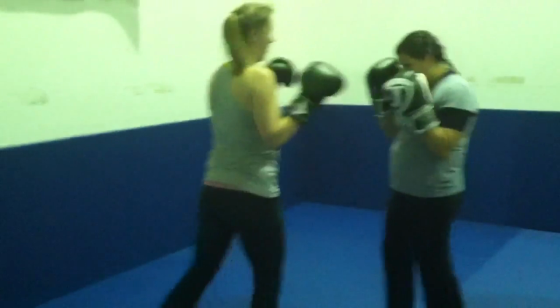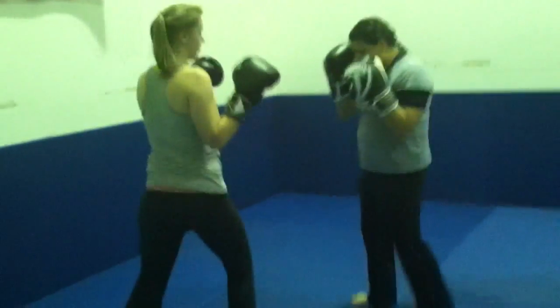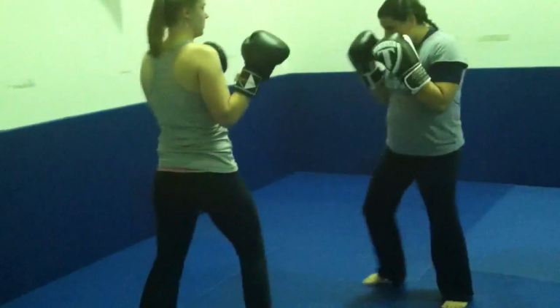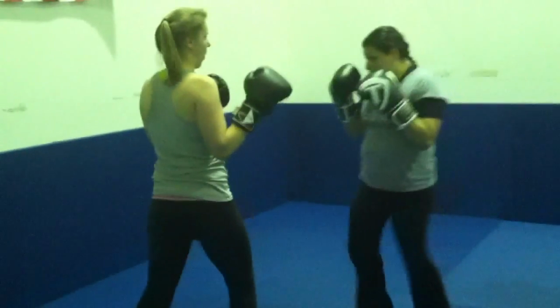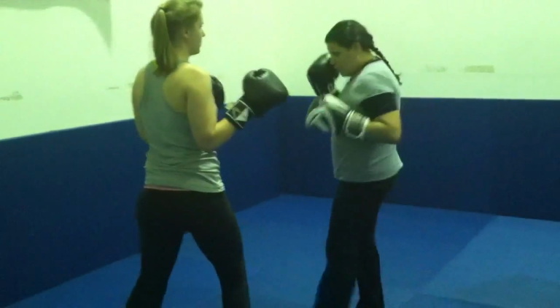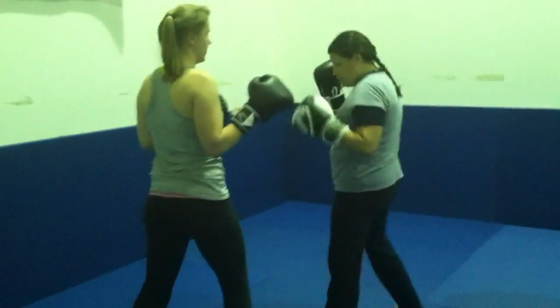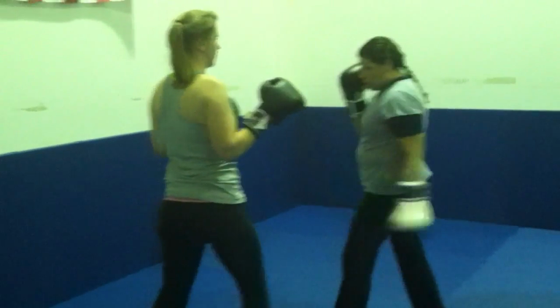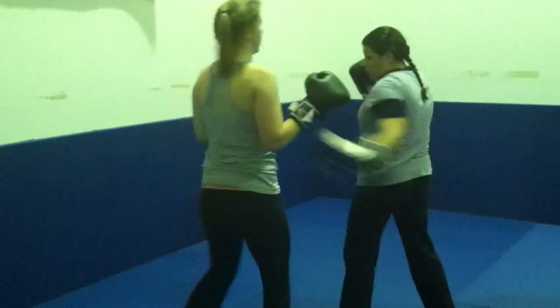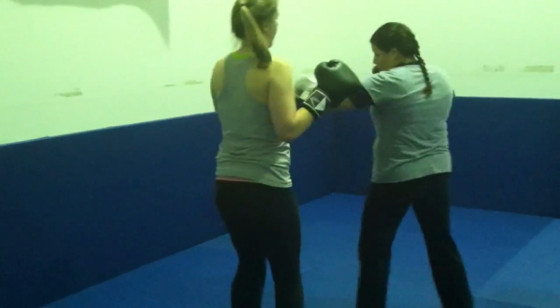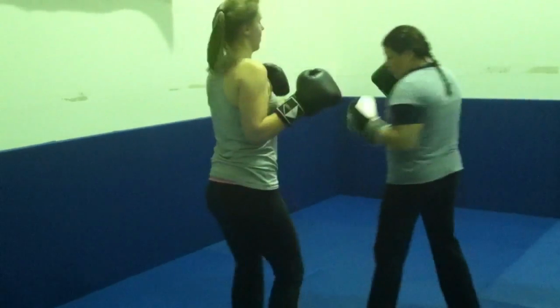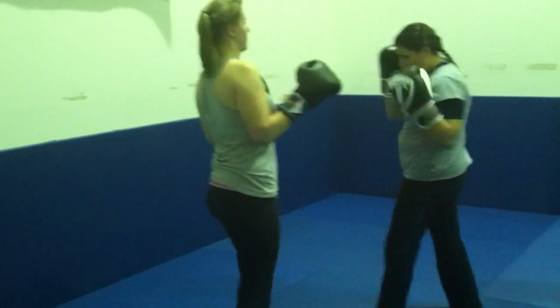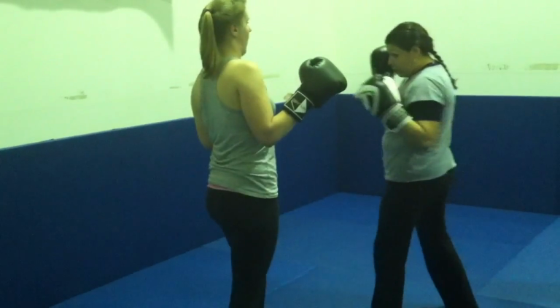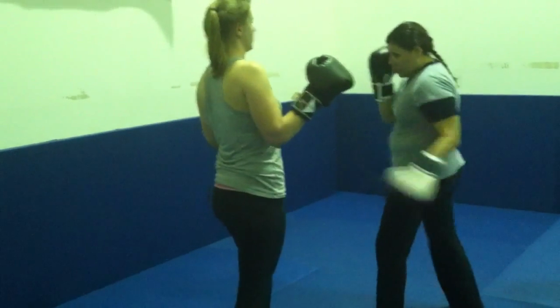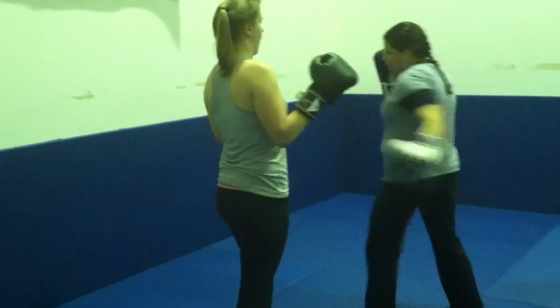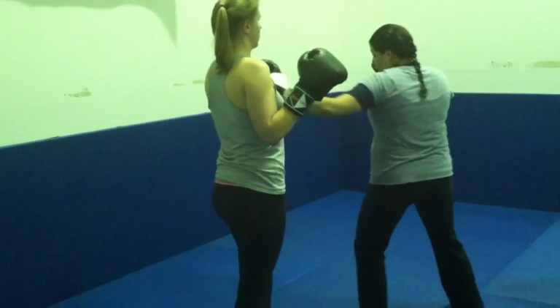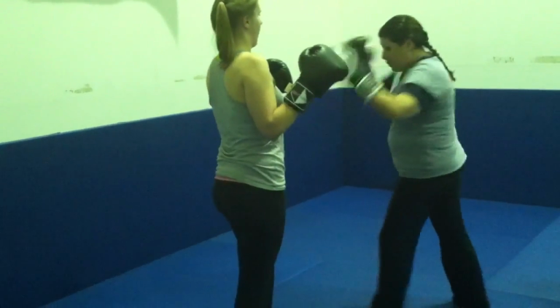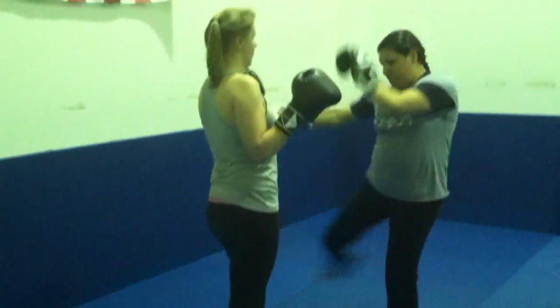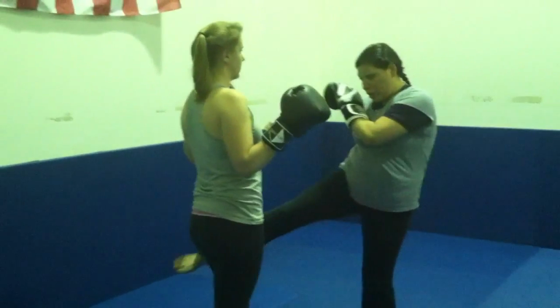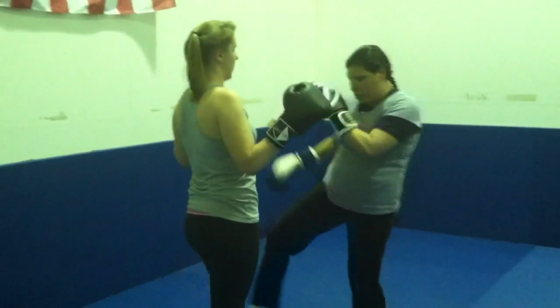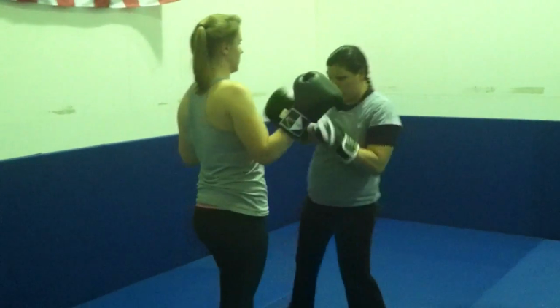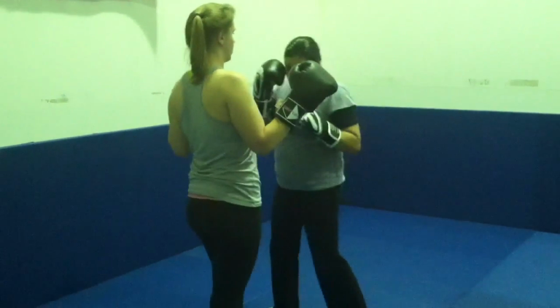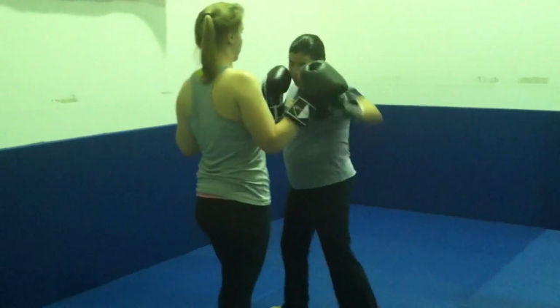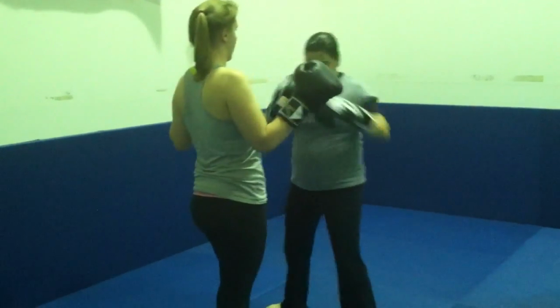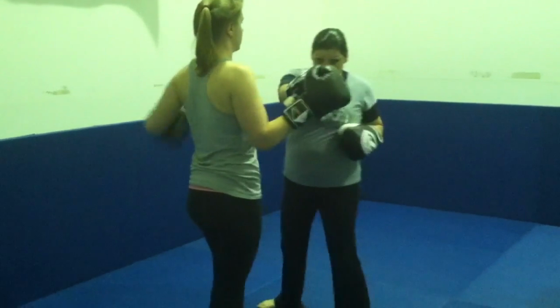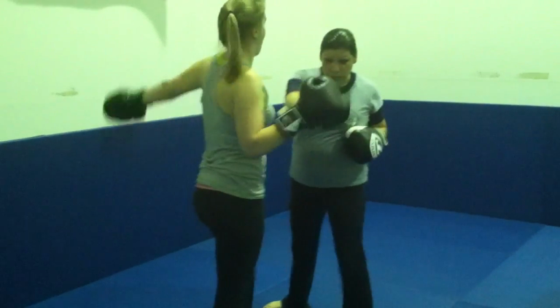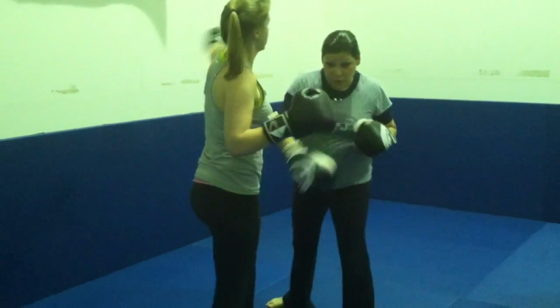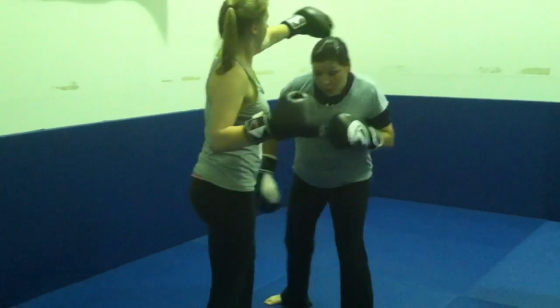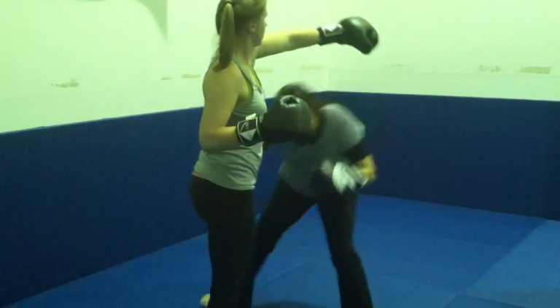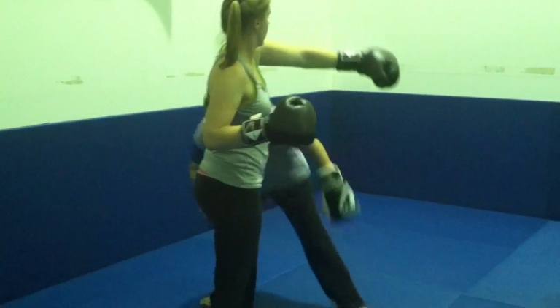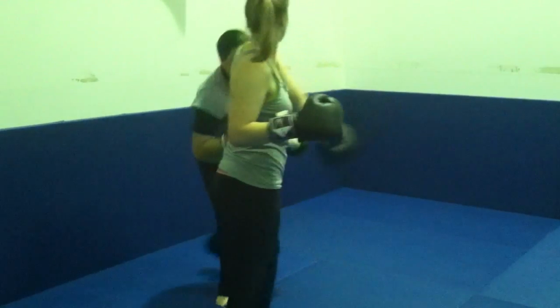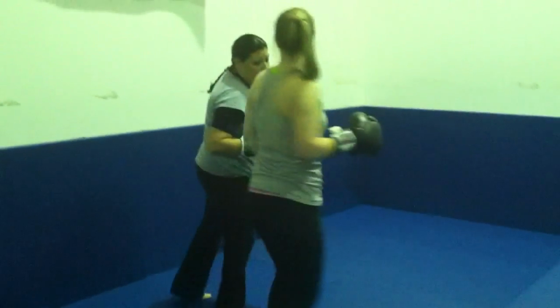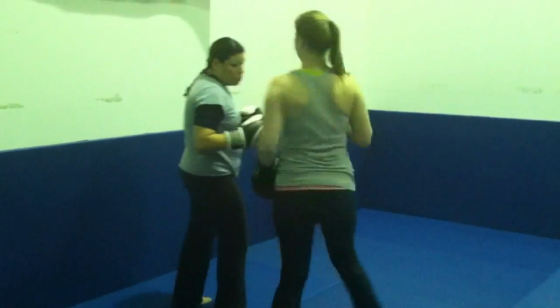Start from righty. Left hook. Right leg kick. Great. One, two on that hand. Now slip to your right. And then pivot out. There you go. Do it again.